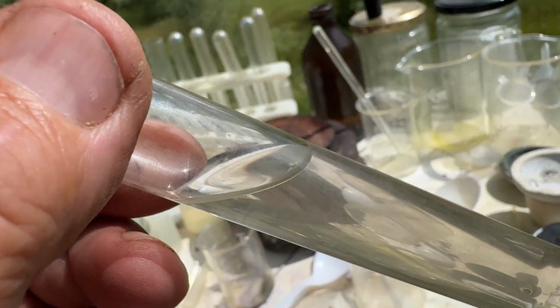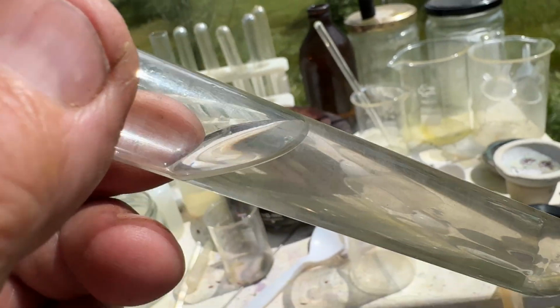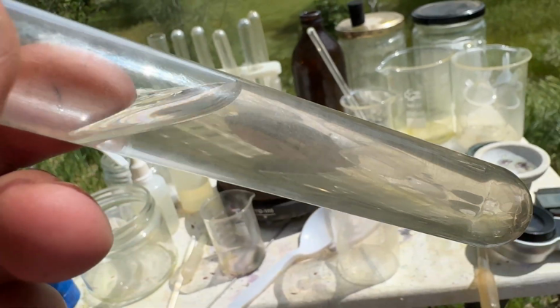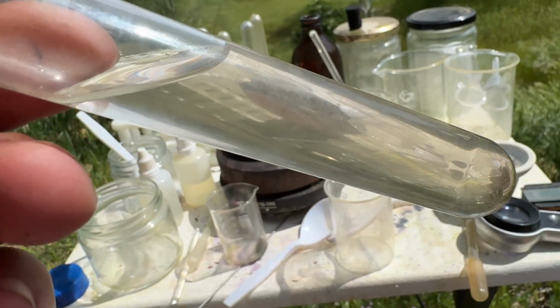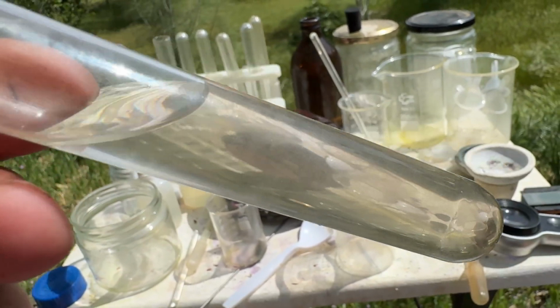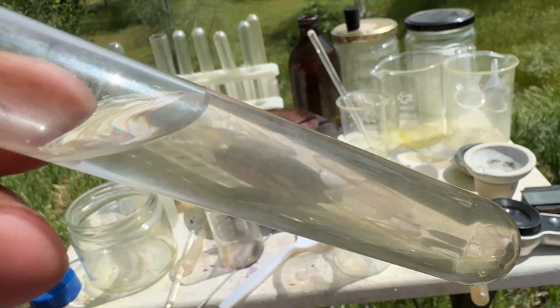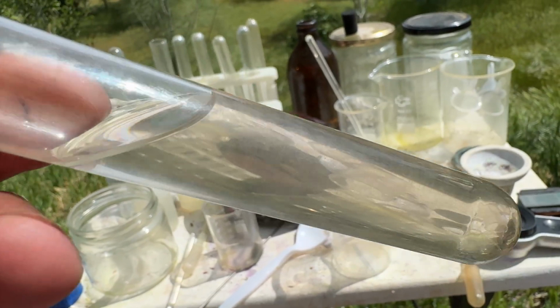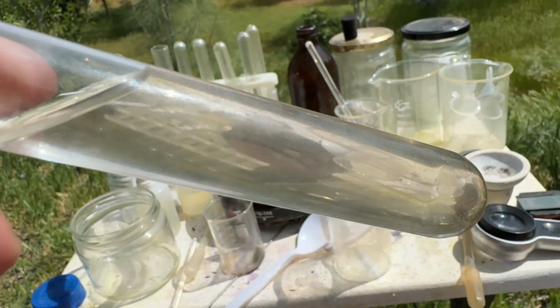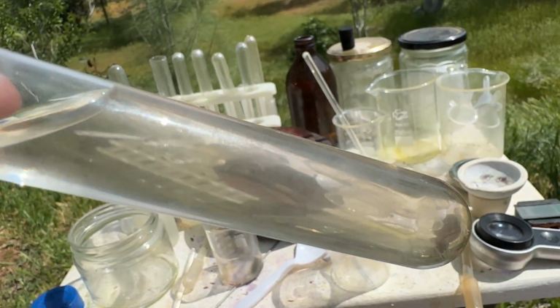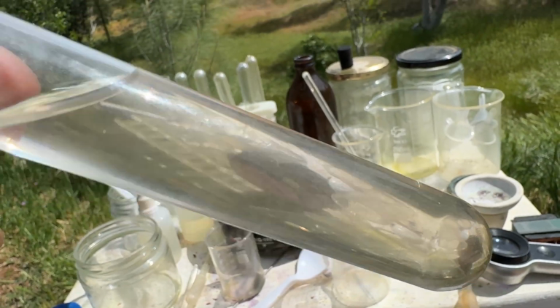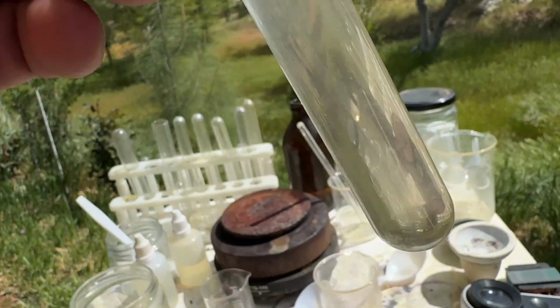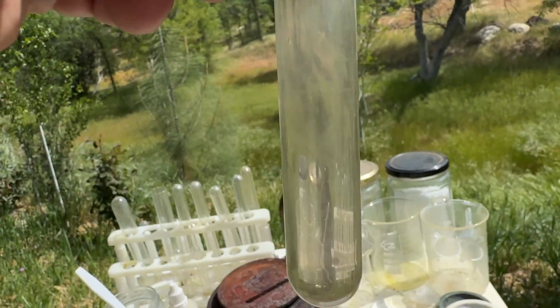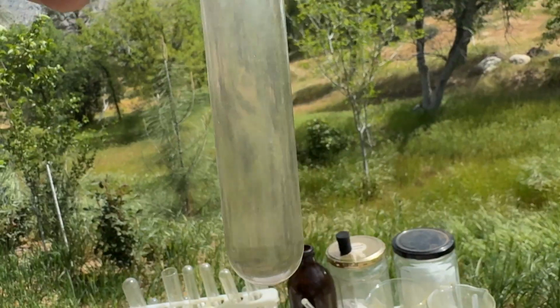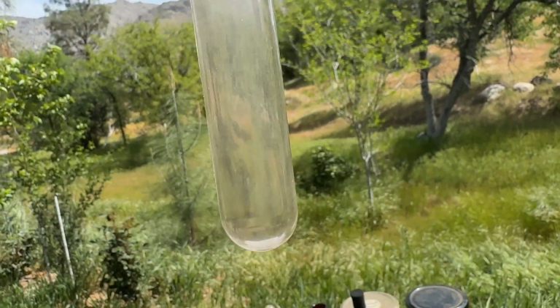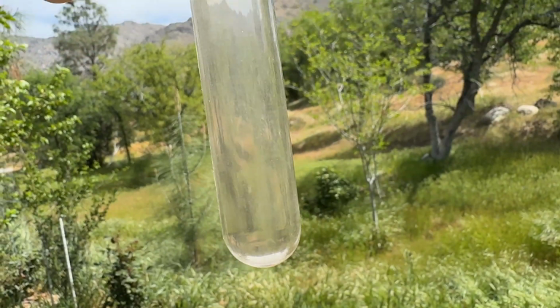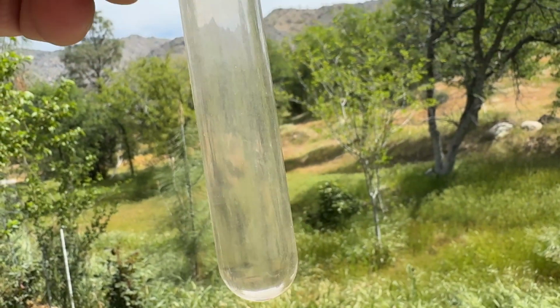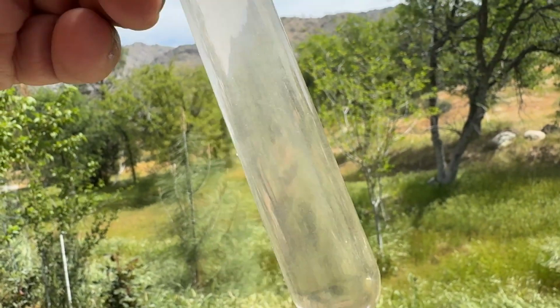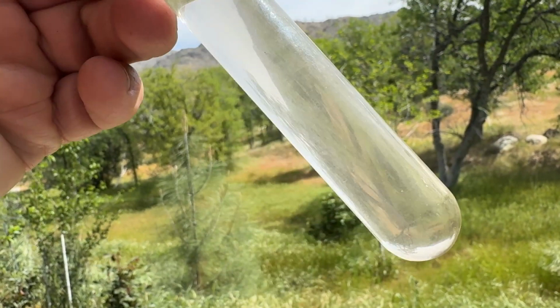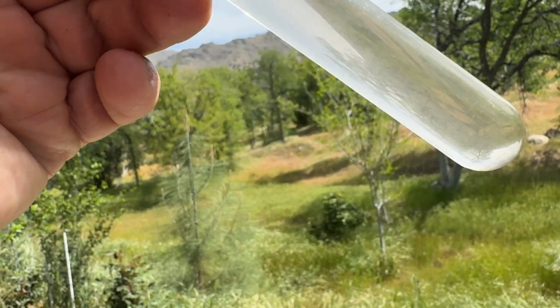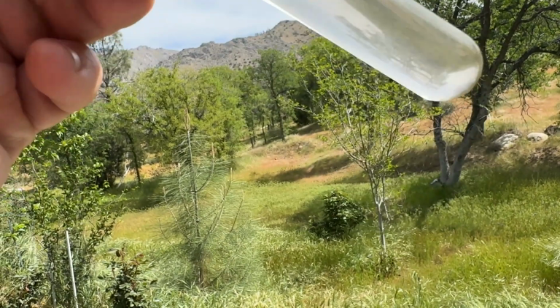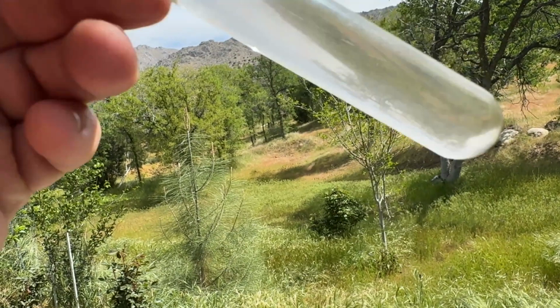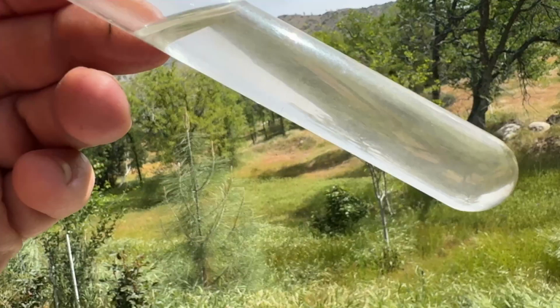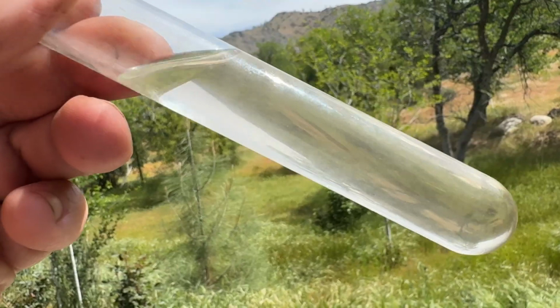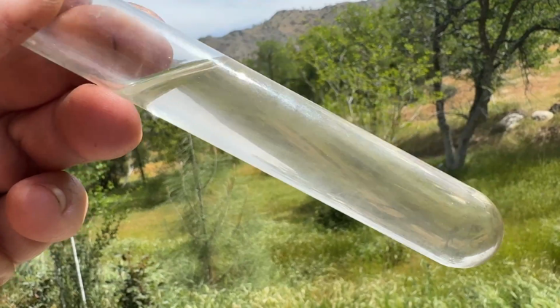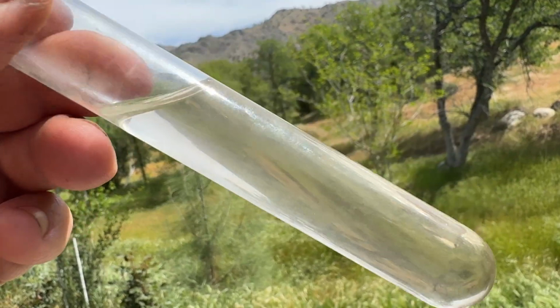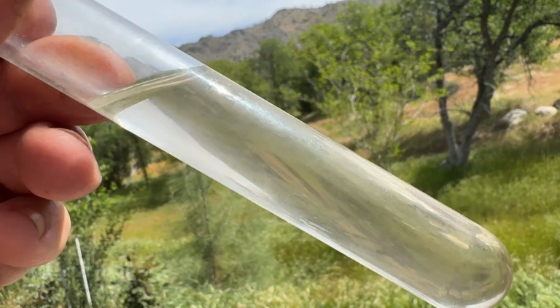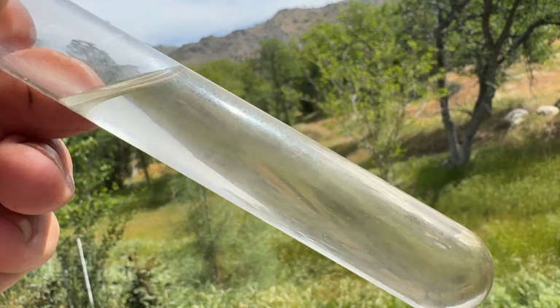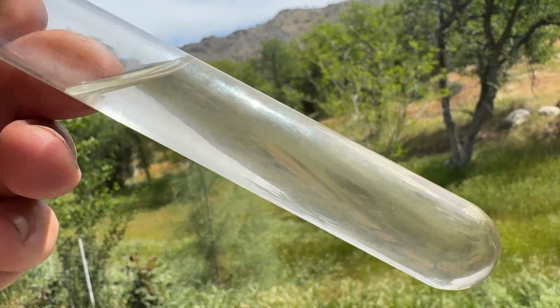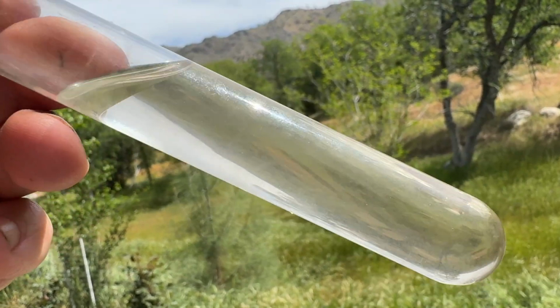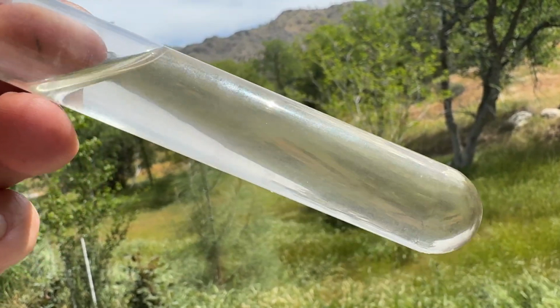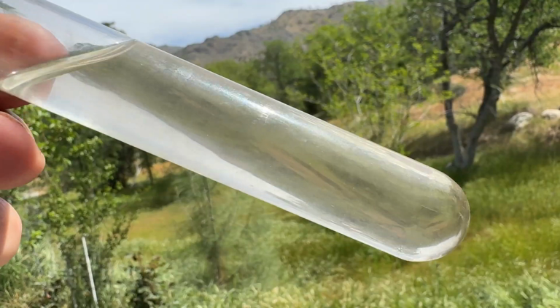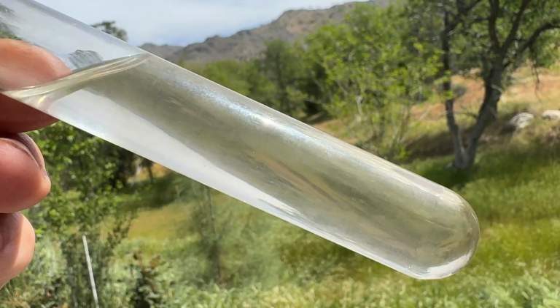Thanks for watching. At least we know there's no point working with black sand trying to recover gold, because there is no gold. Bye!